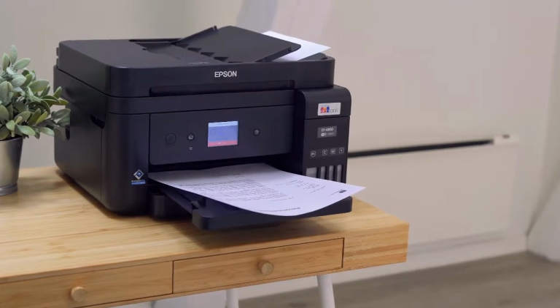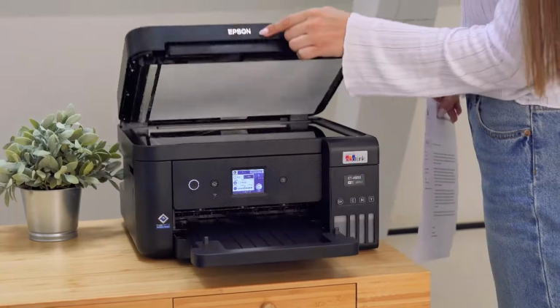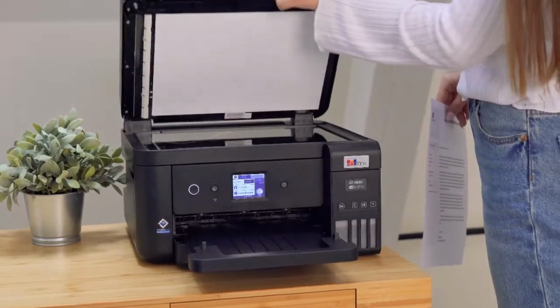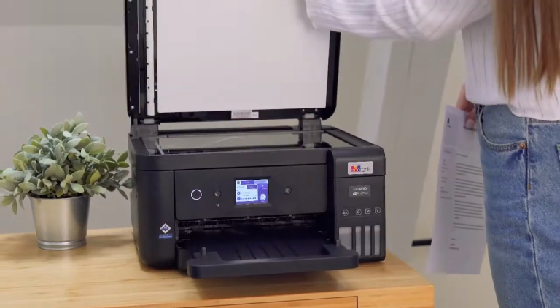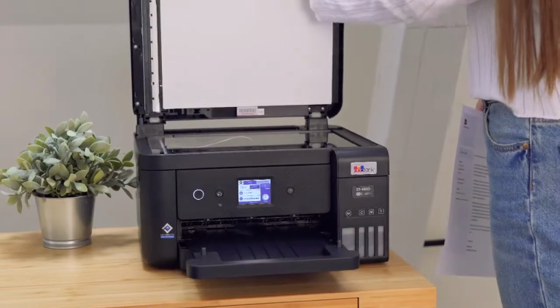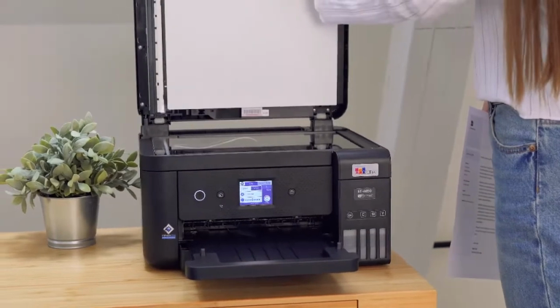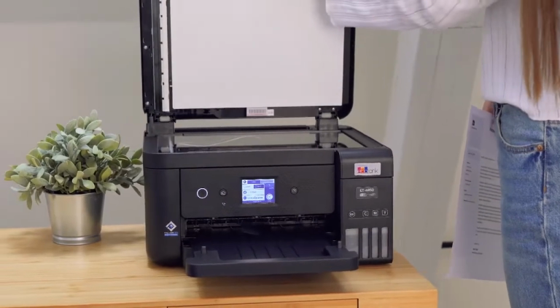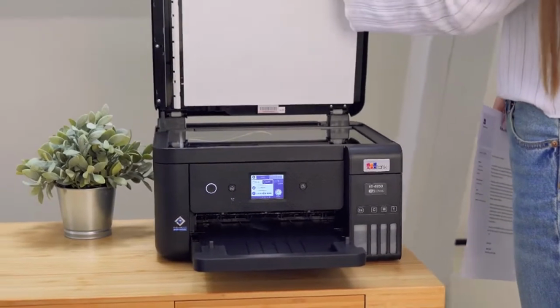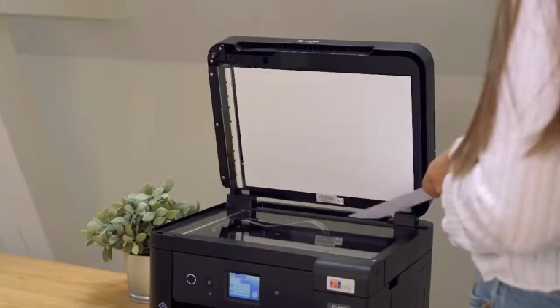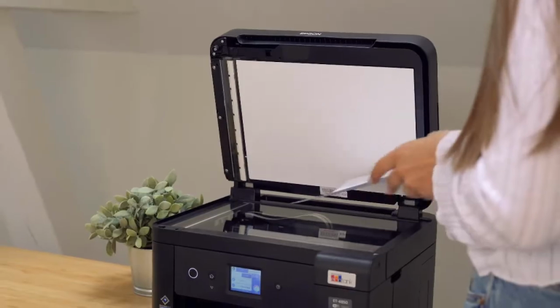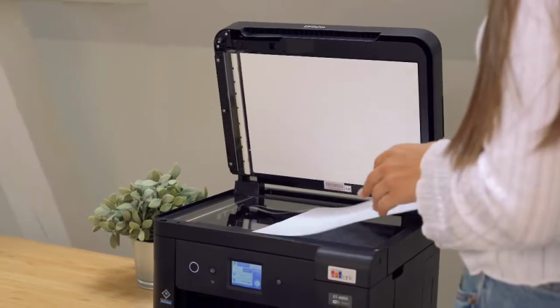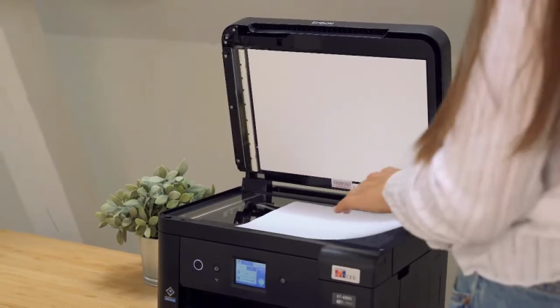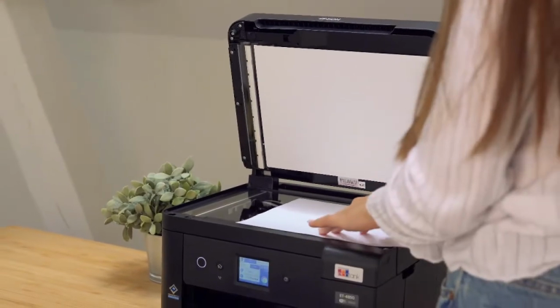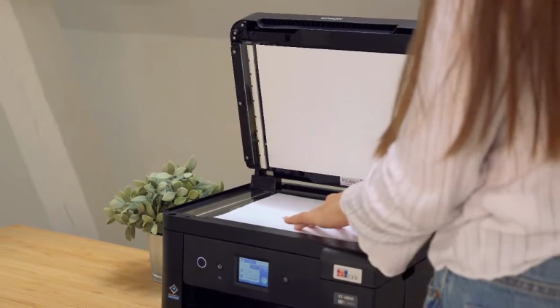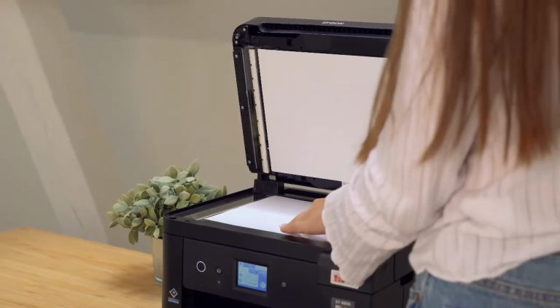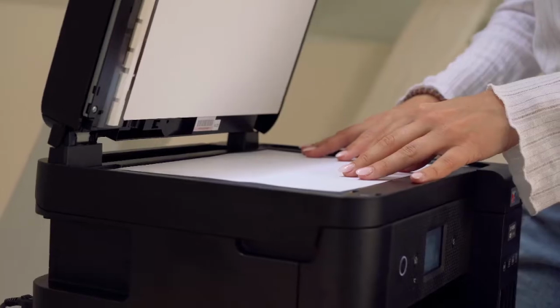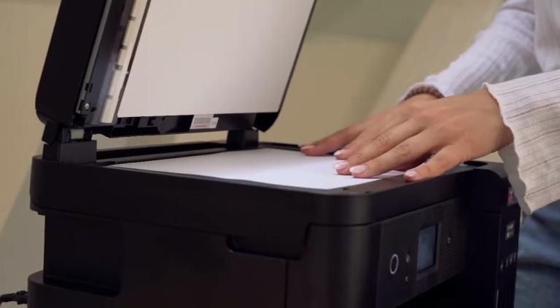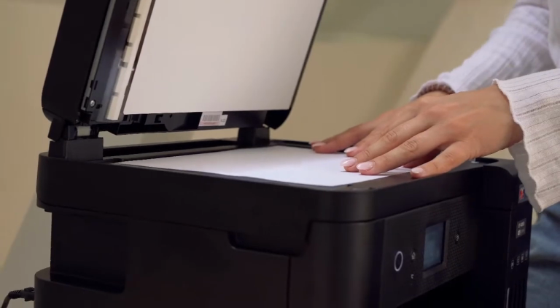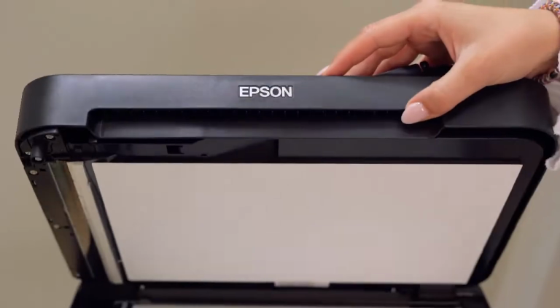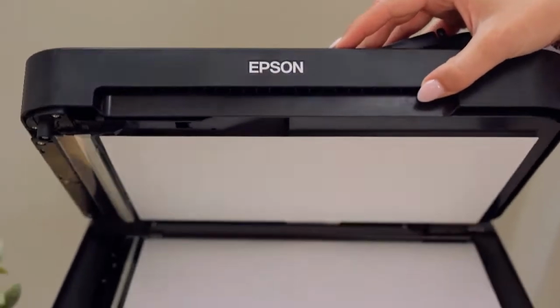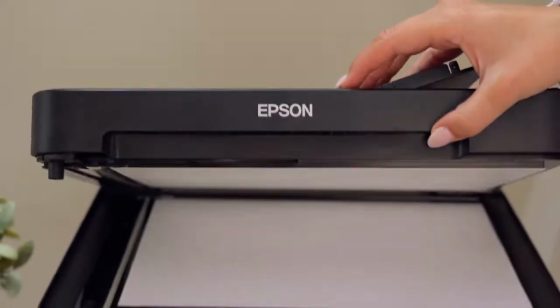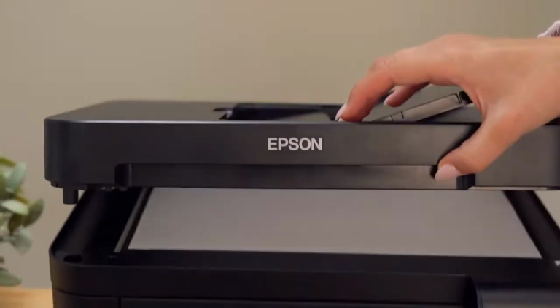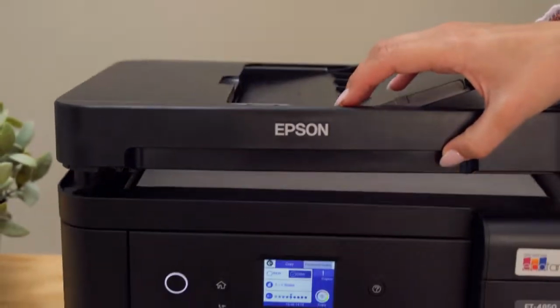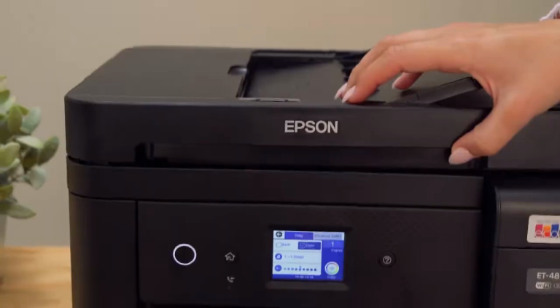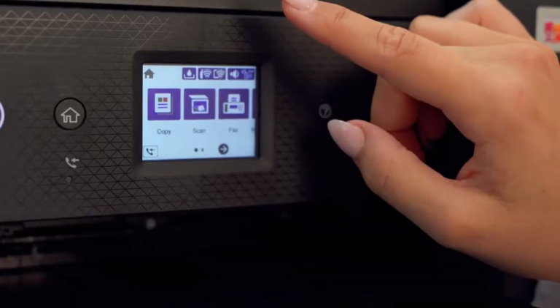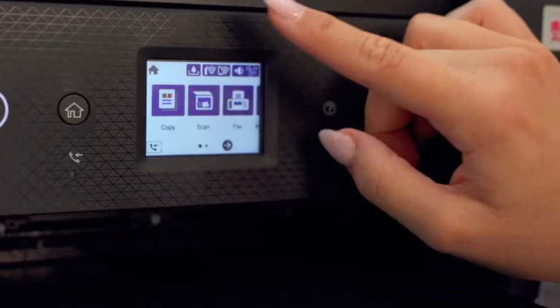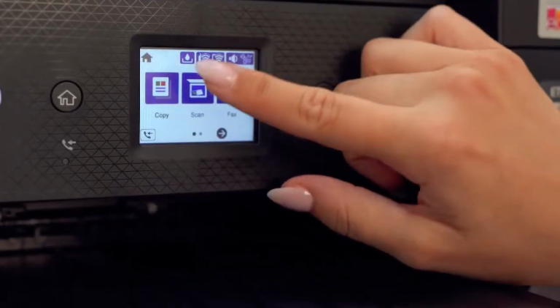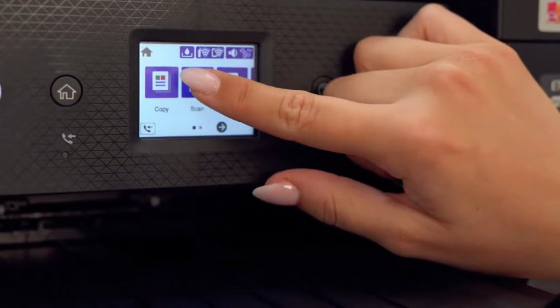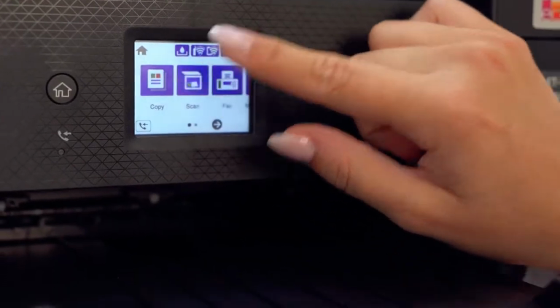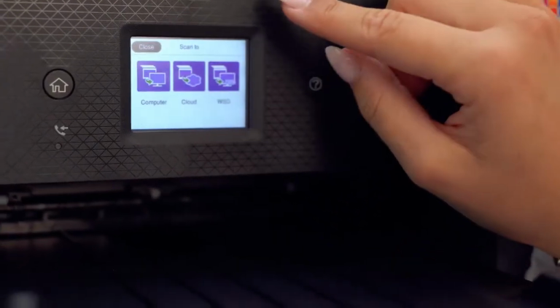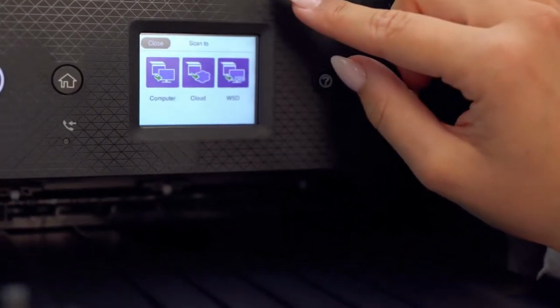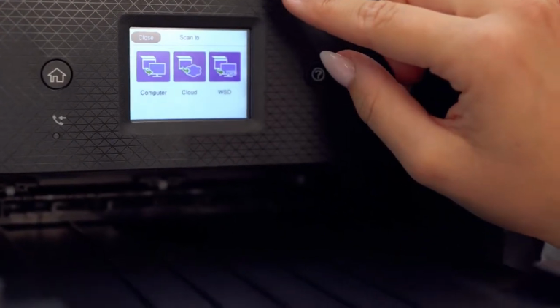If you want to scan, lift the top lid and place your paper on the glass top with the page down. Press scan and choose where you want the document to be sent.